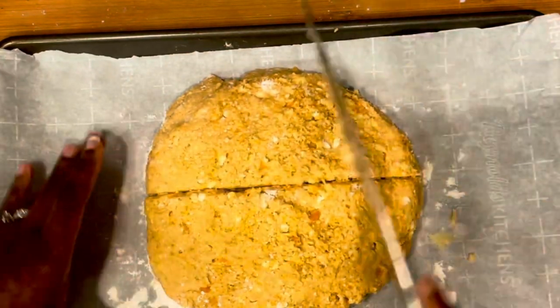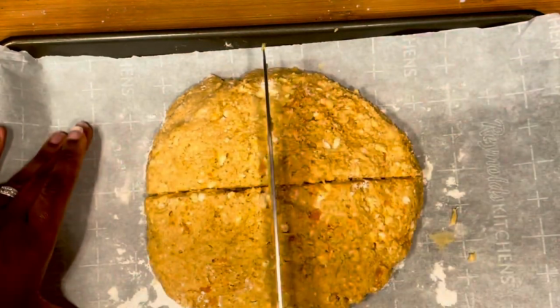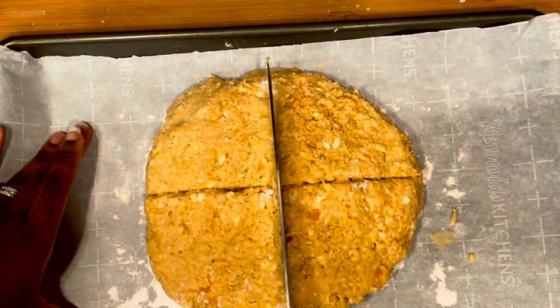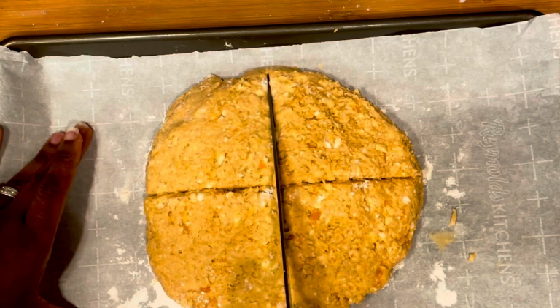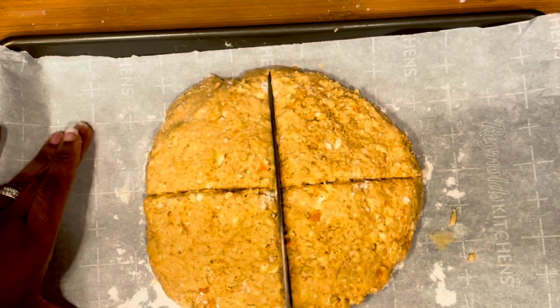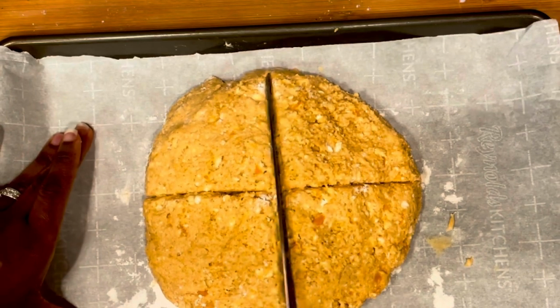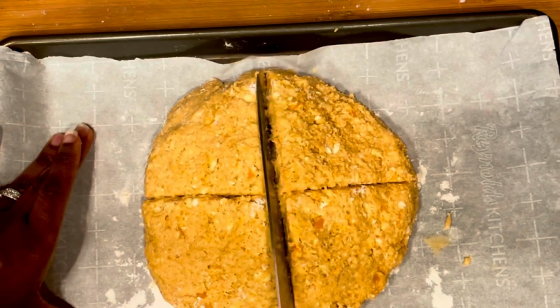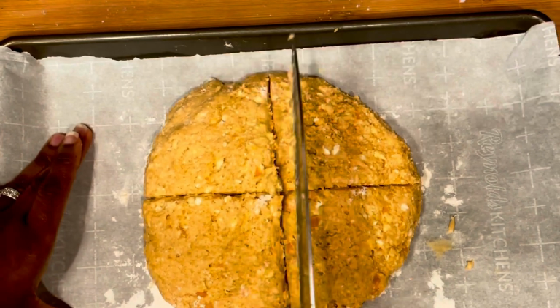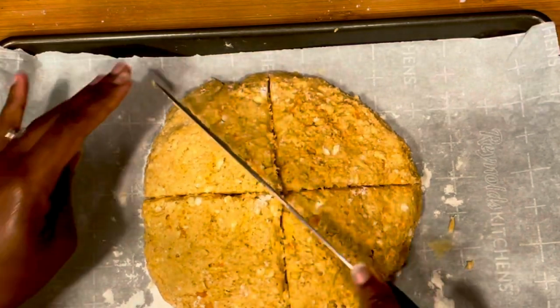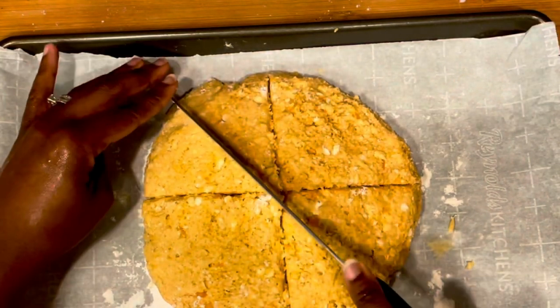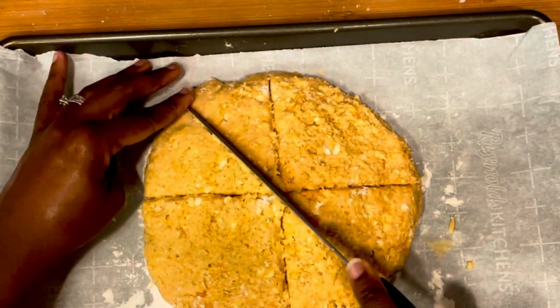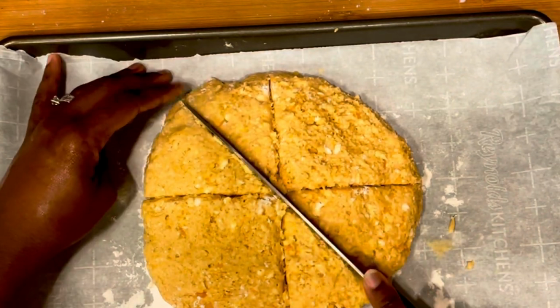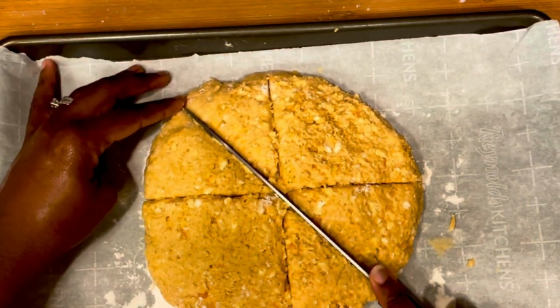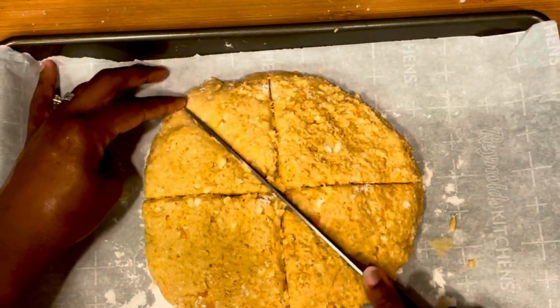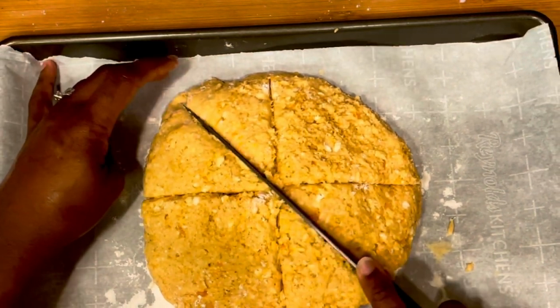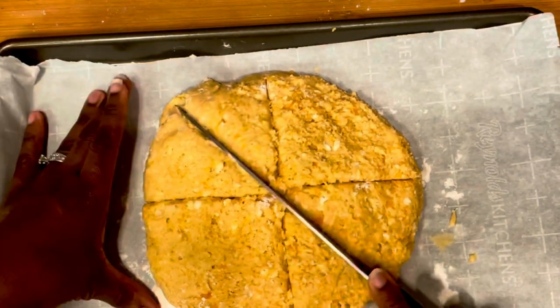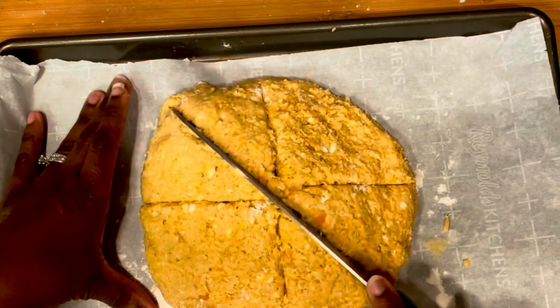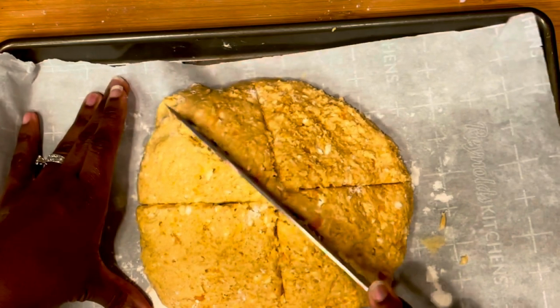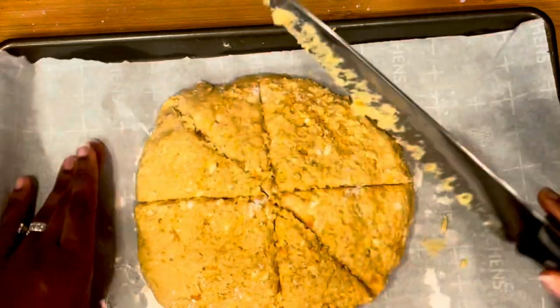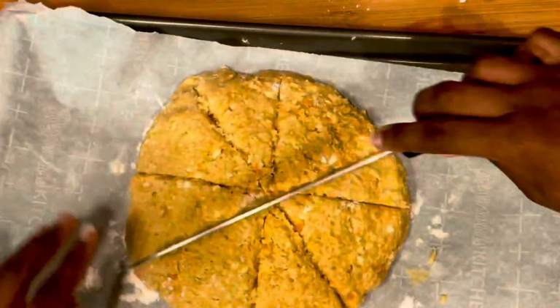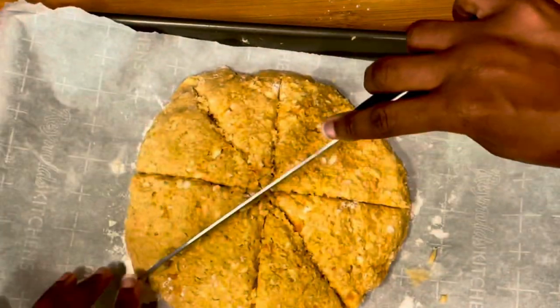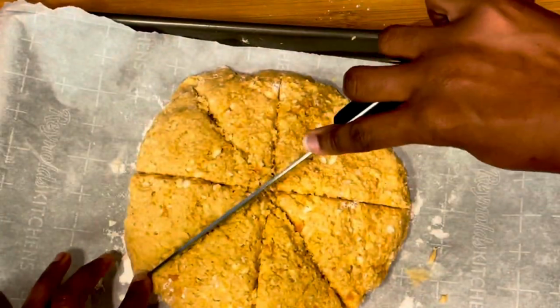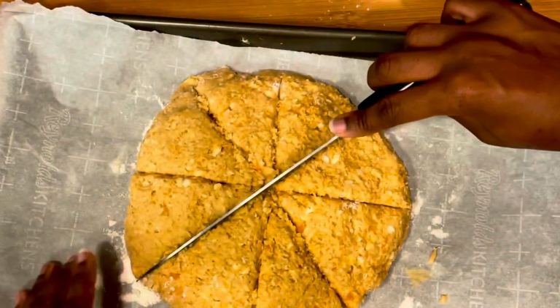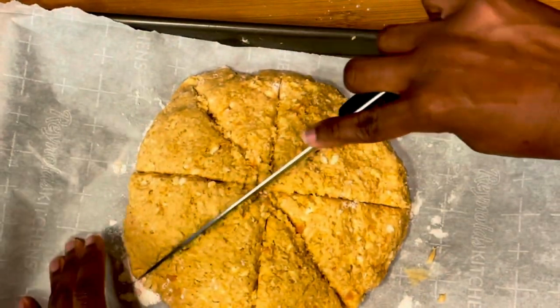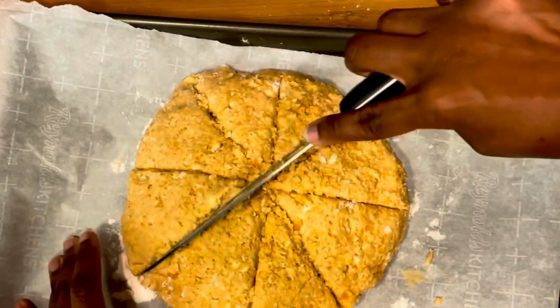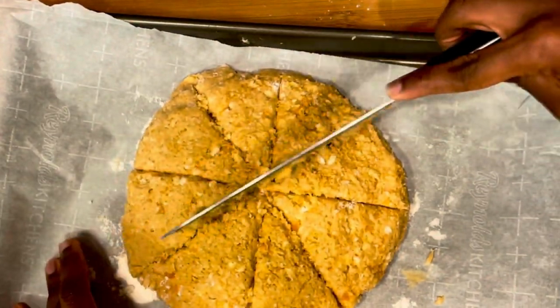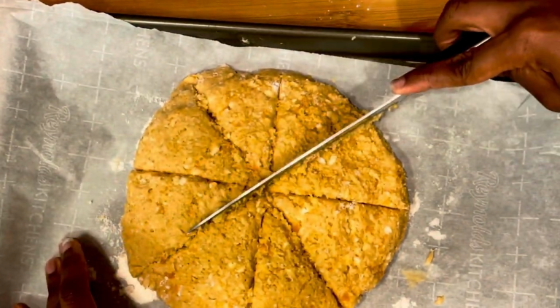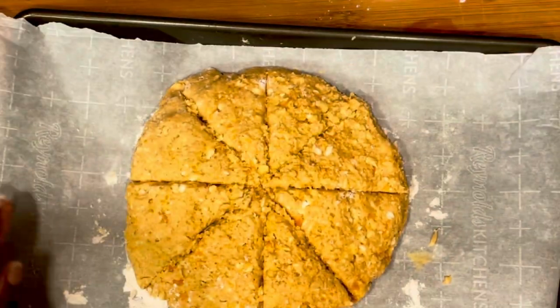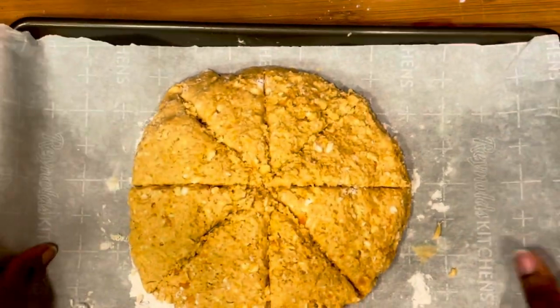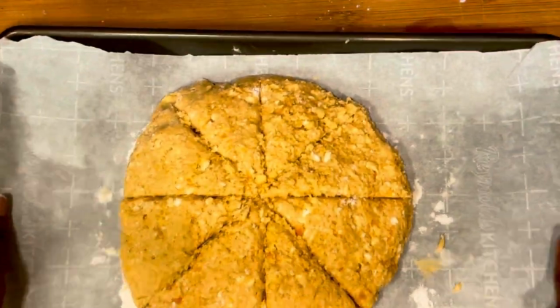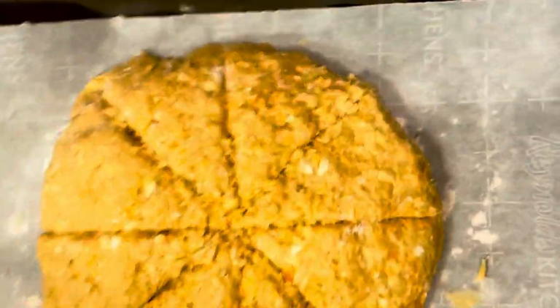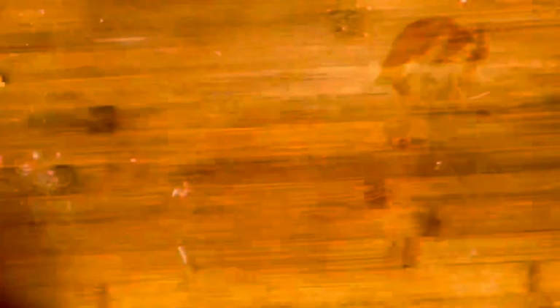Cut your dough into triangles and then place it in the freezer for about 15 minutes. In the meantime, you're going to preheat your oven to 400 degrees. This is going to bake for 20 to 25 minutes until lightly golden brown.